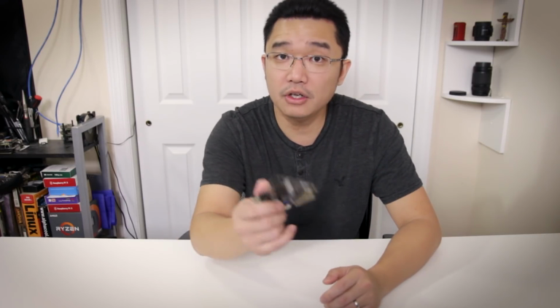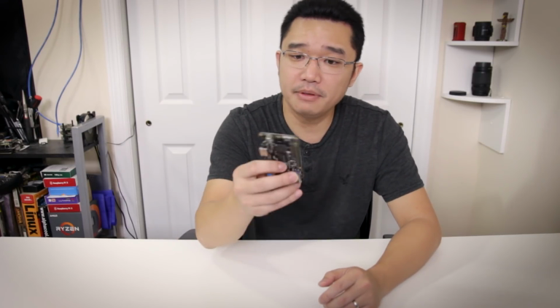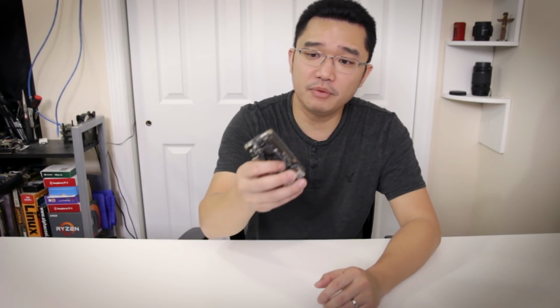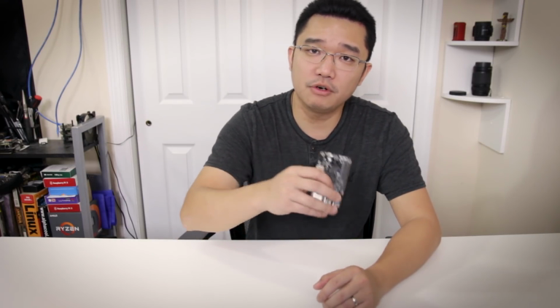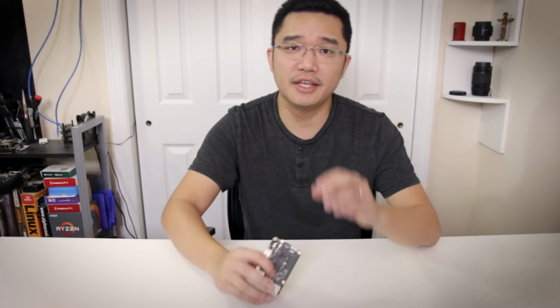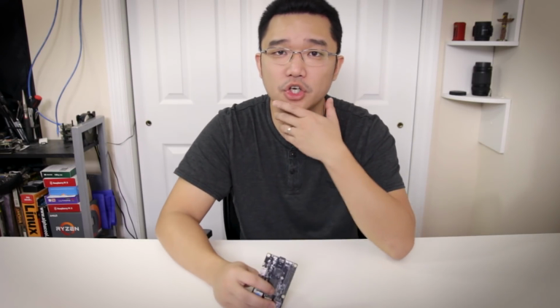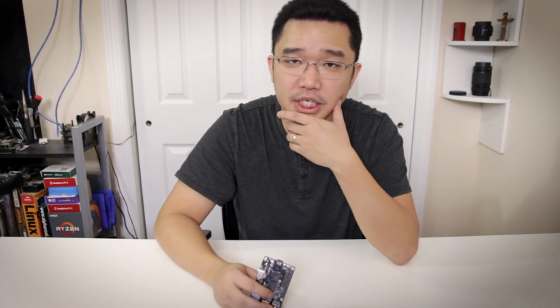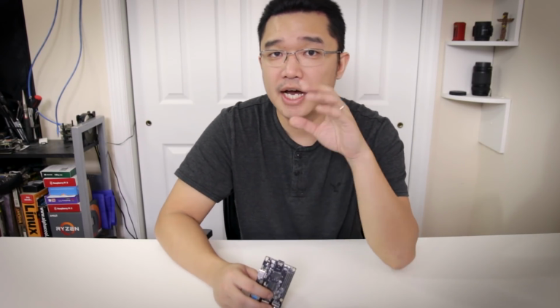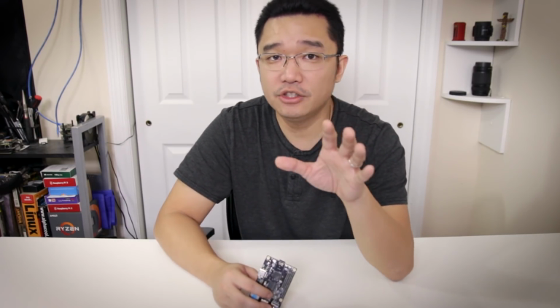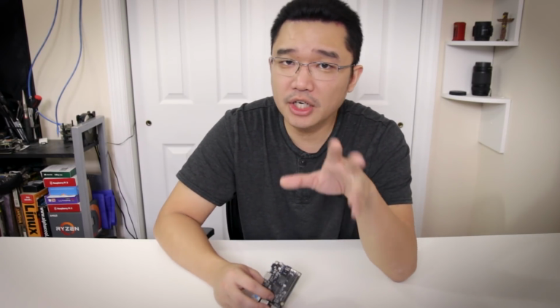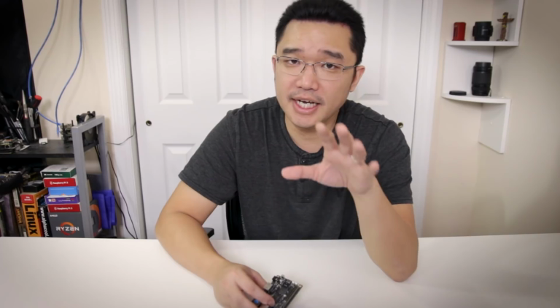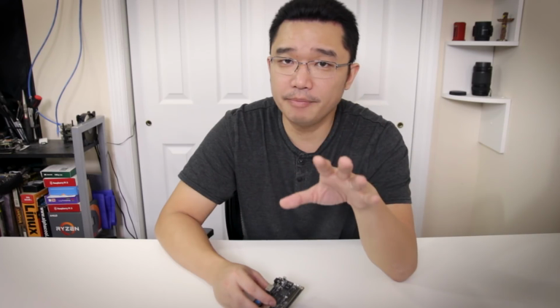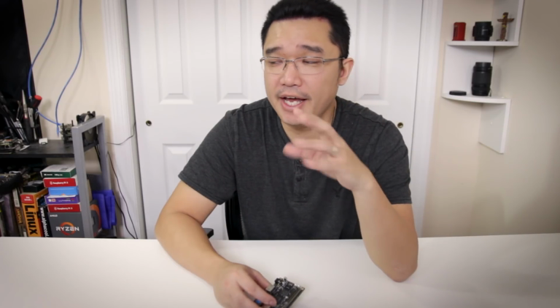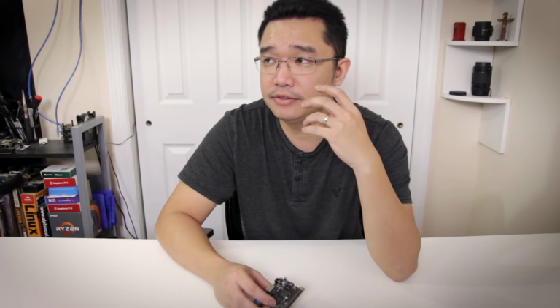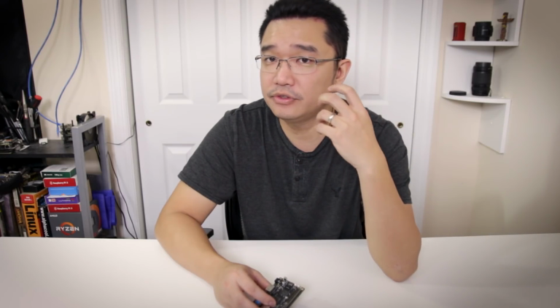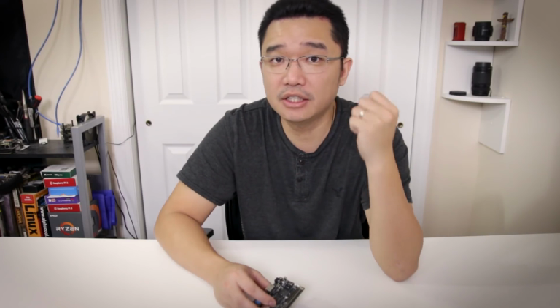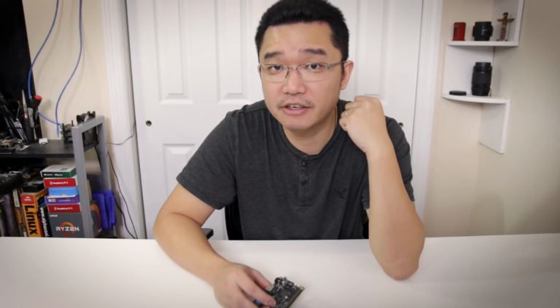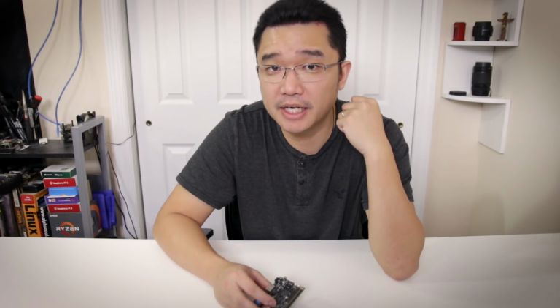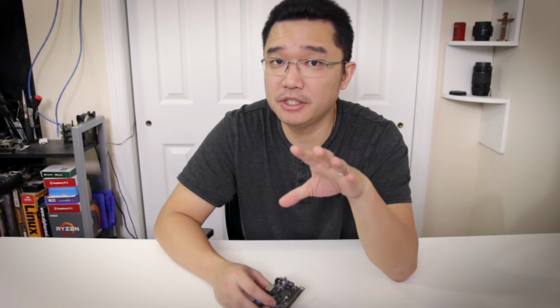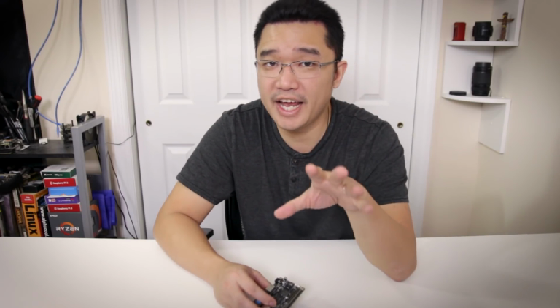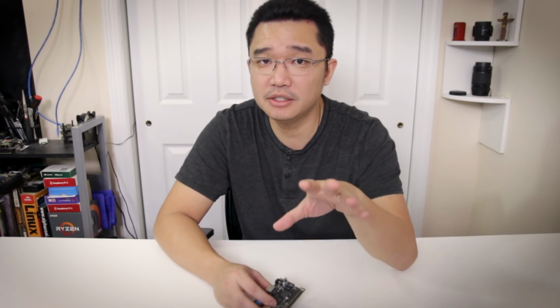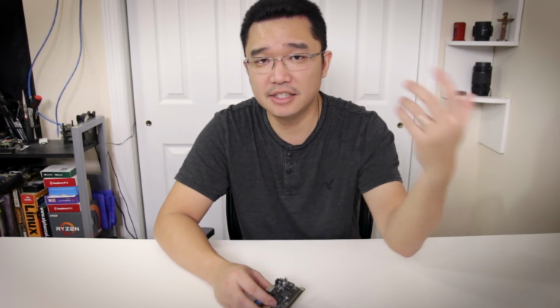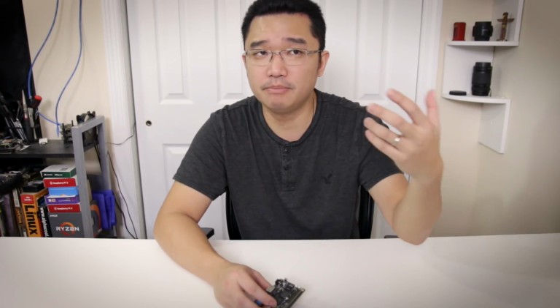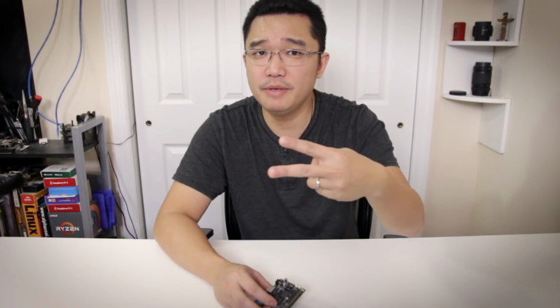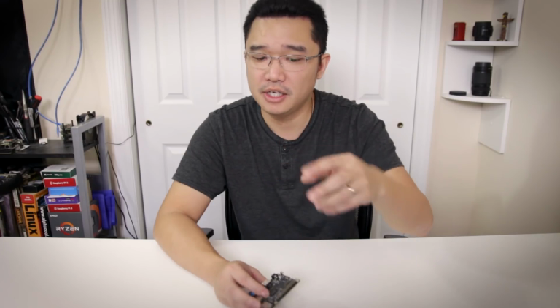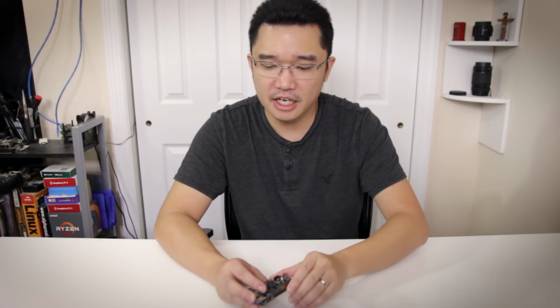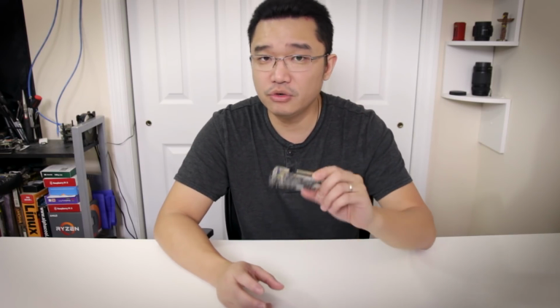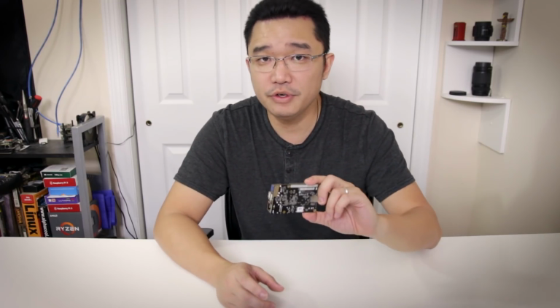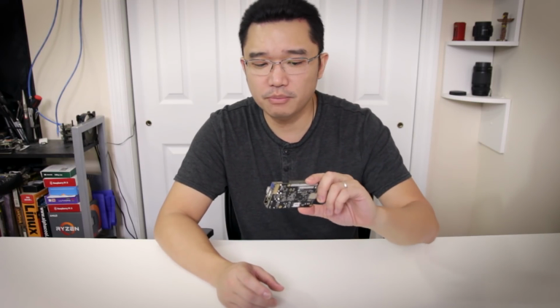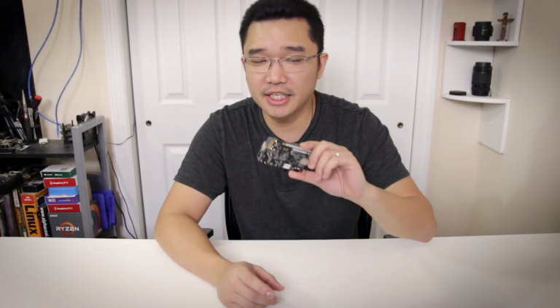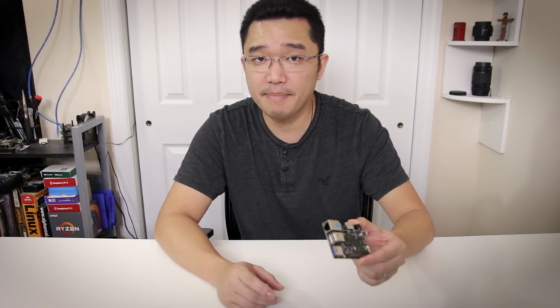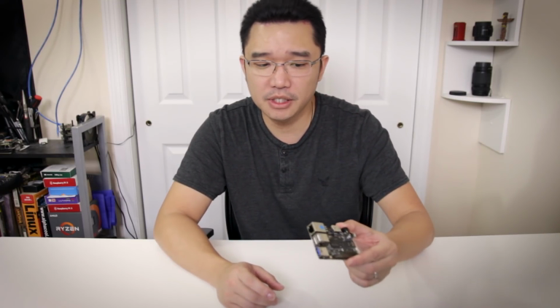All in all, I played around with this board for about a week. I tried to contact the company about doing a review and I still haven't gotten a response after two and a half months — I sent them two emails and they didn't get back to me.